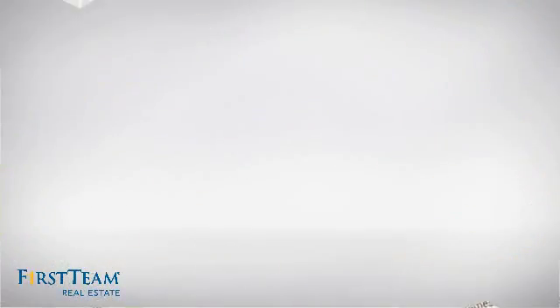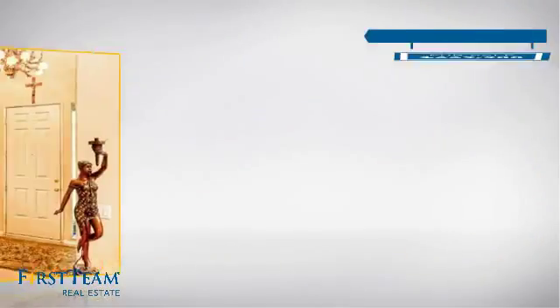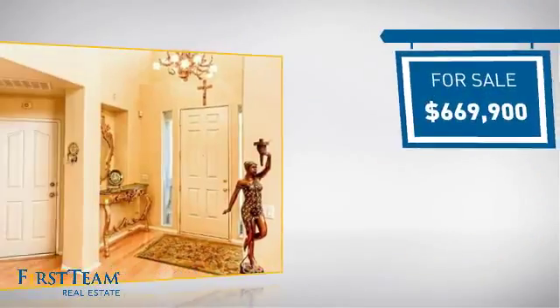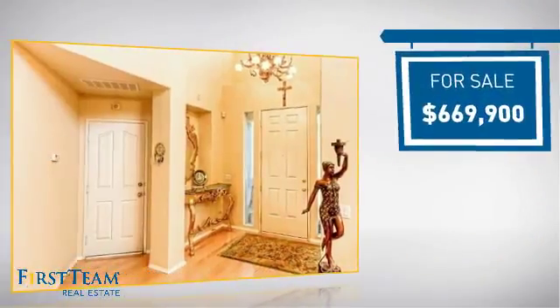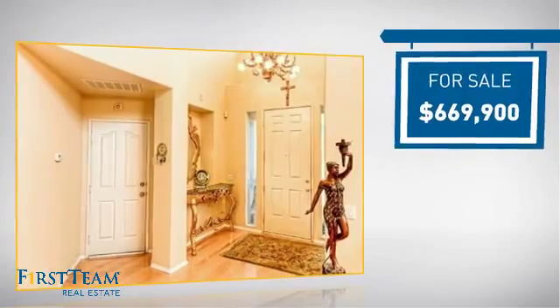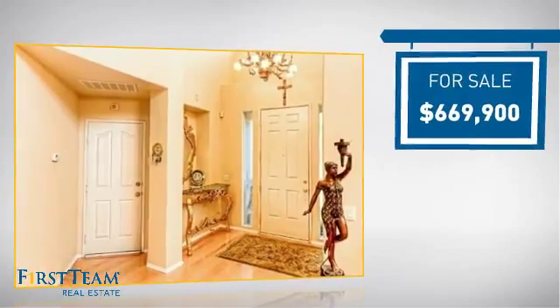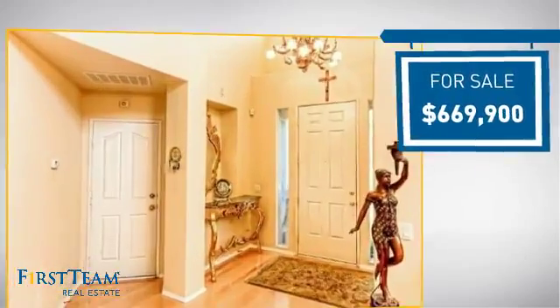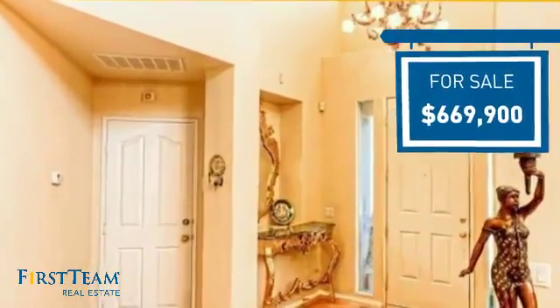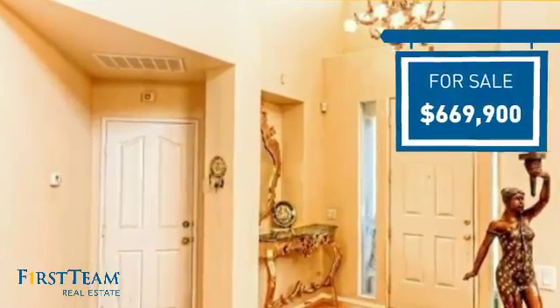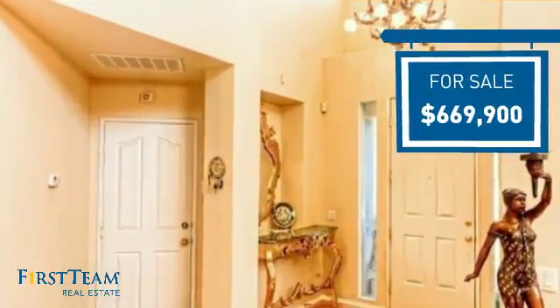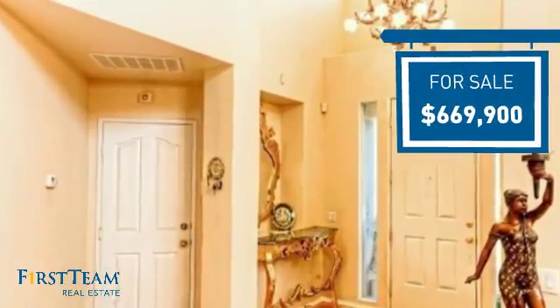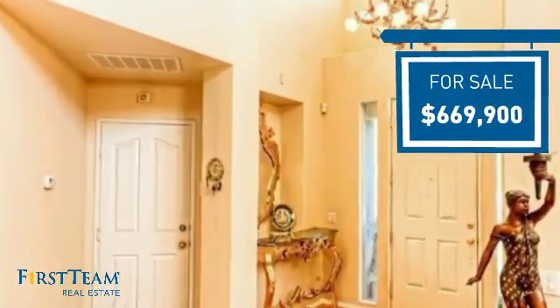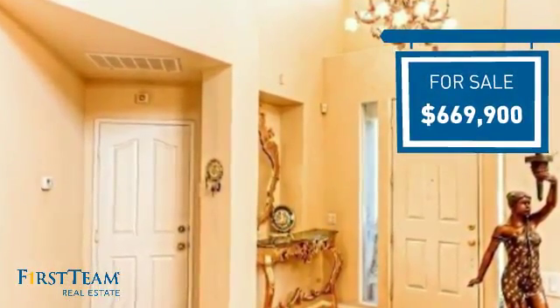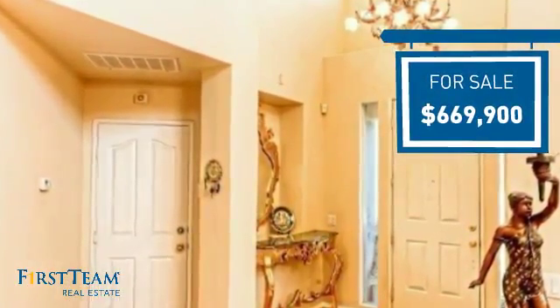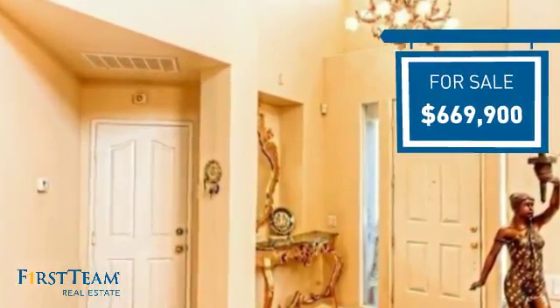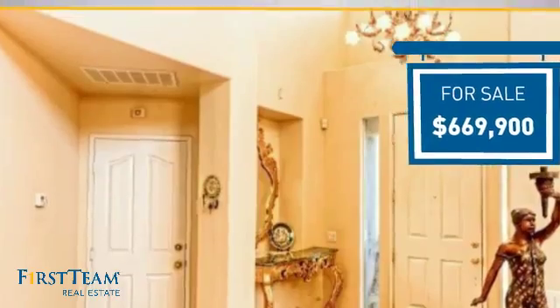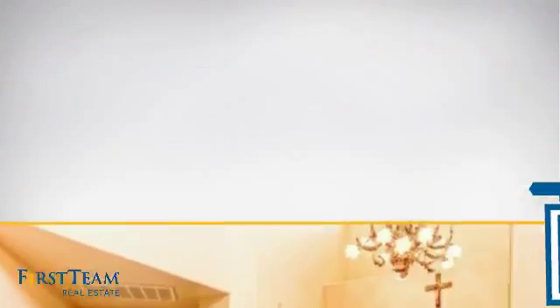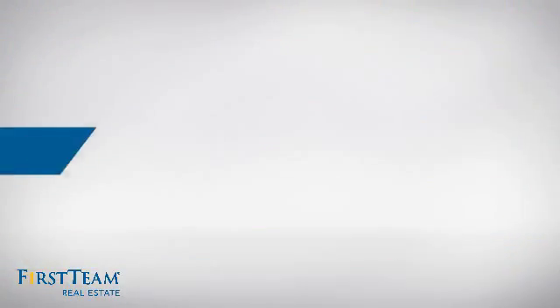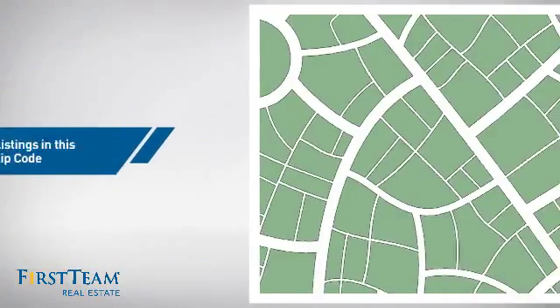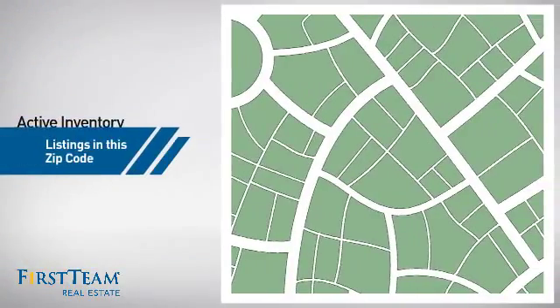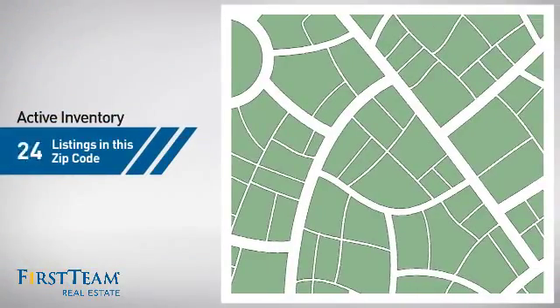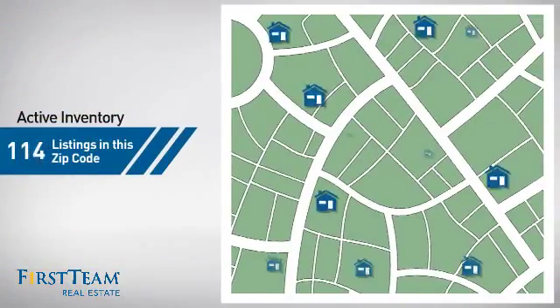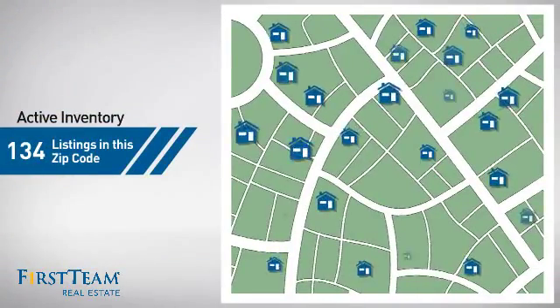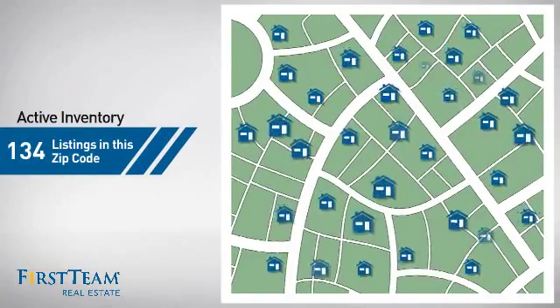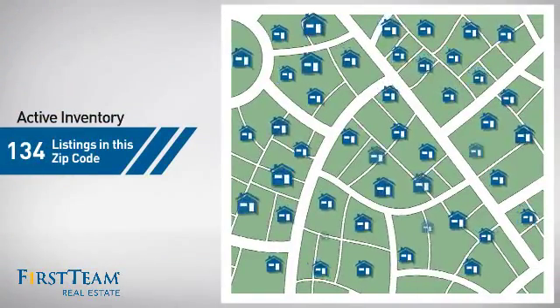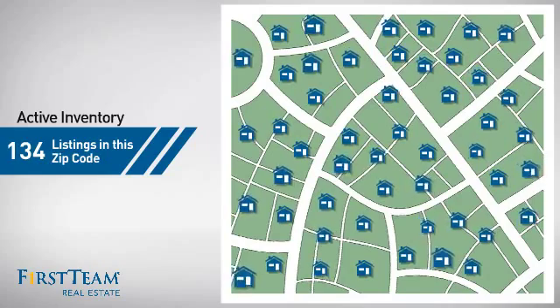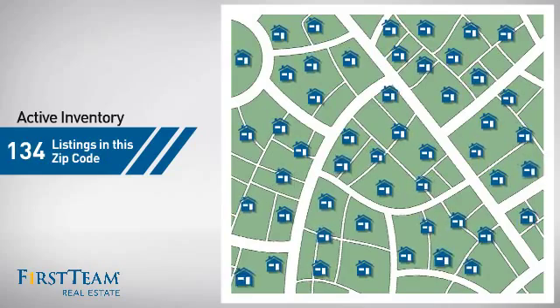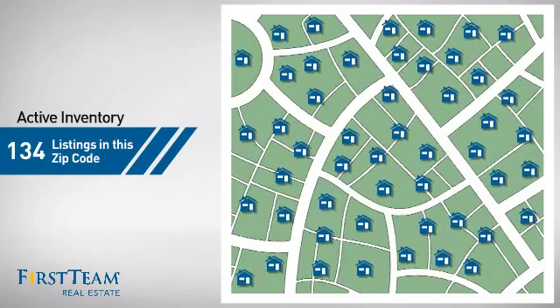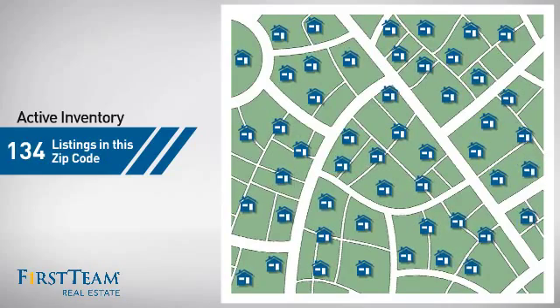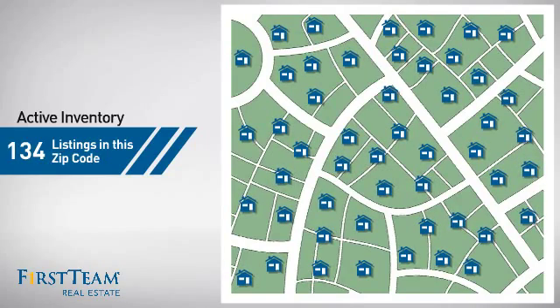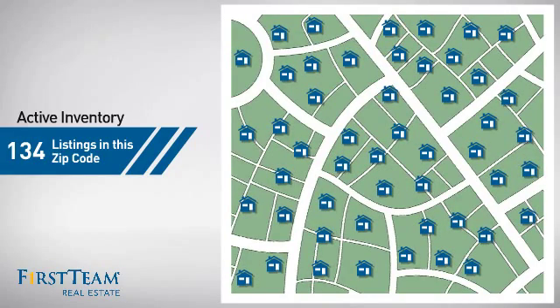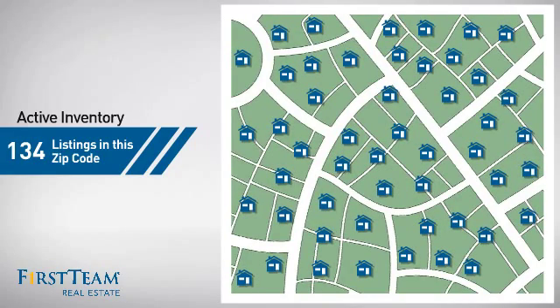Currently listed at just over $650,000, it offers an excellent value for the area. Wondering how it stacks up against the competition? There are now just over 130 homes on the market within this zip code.